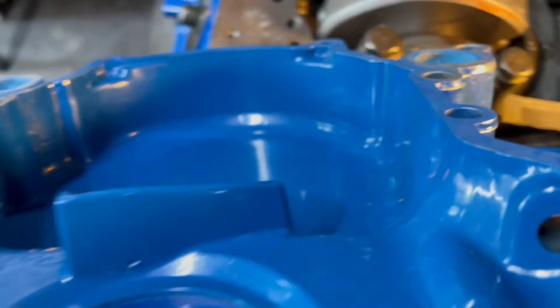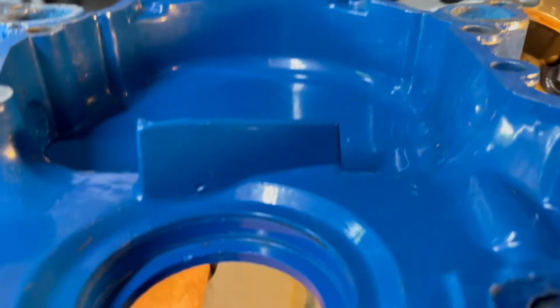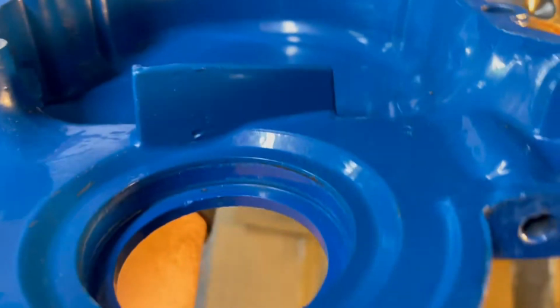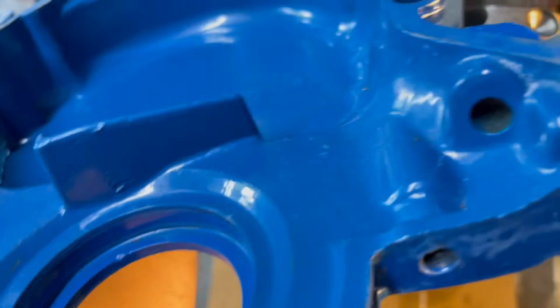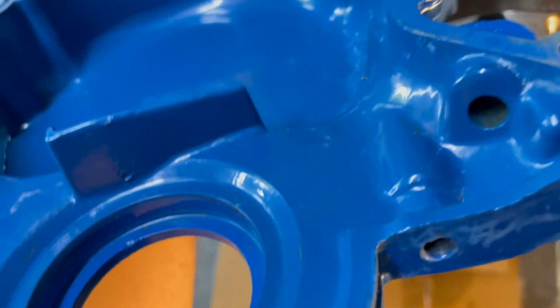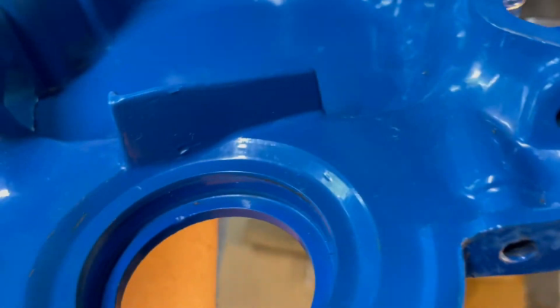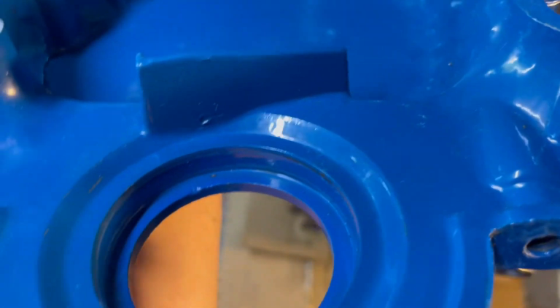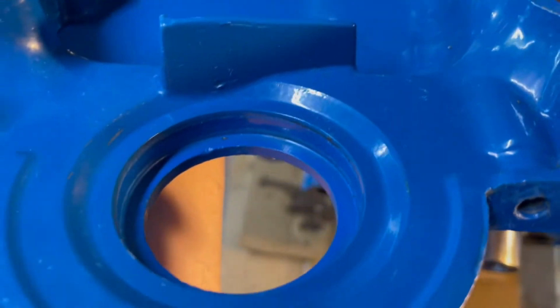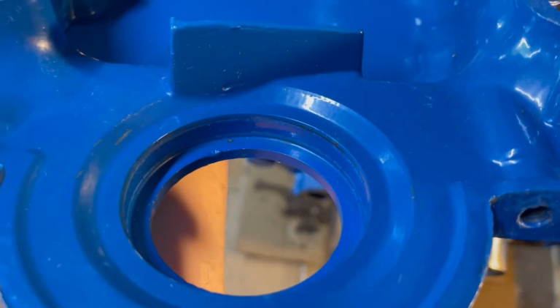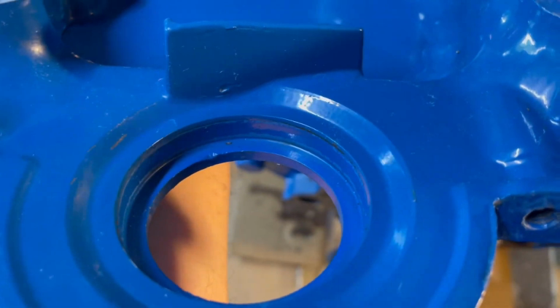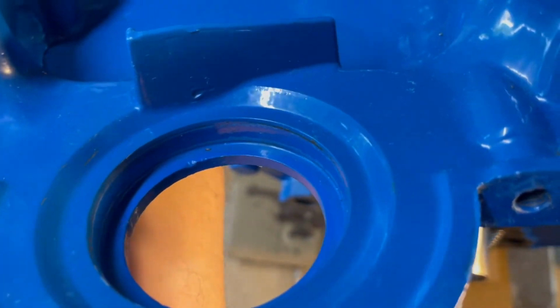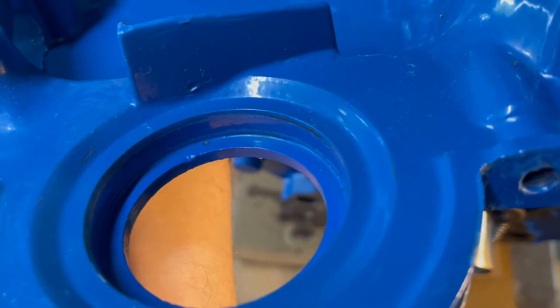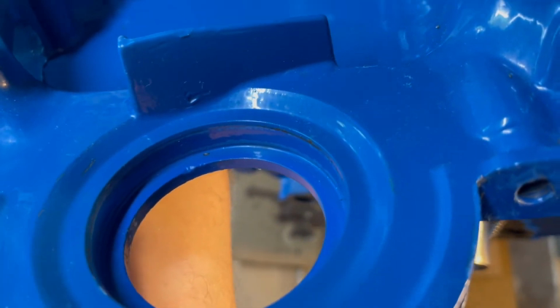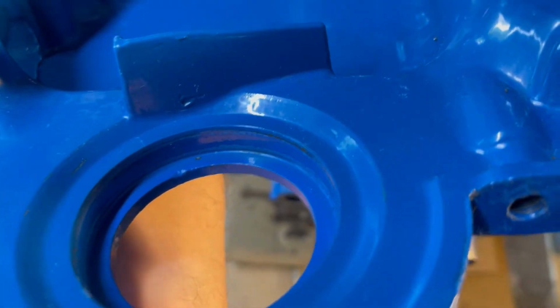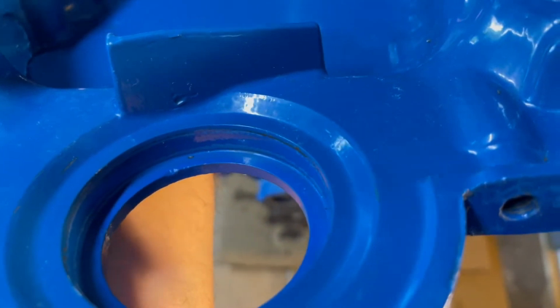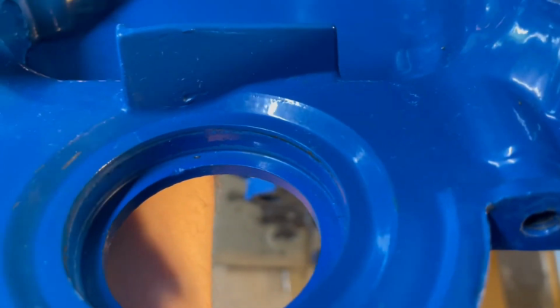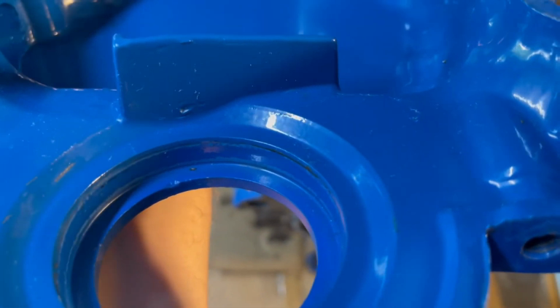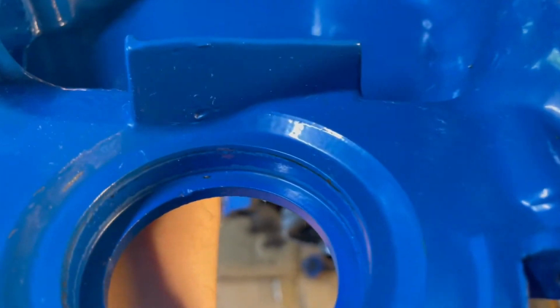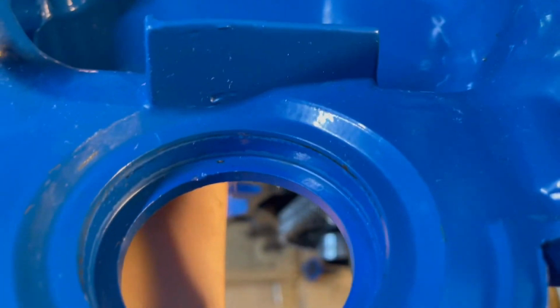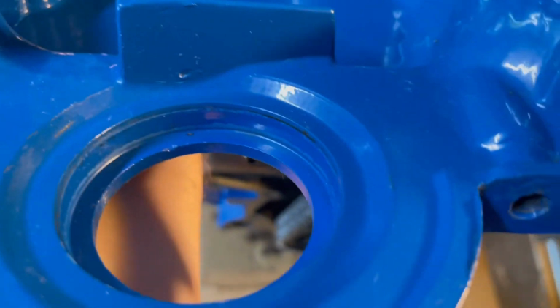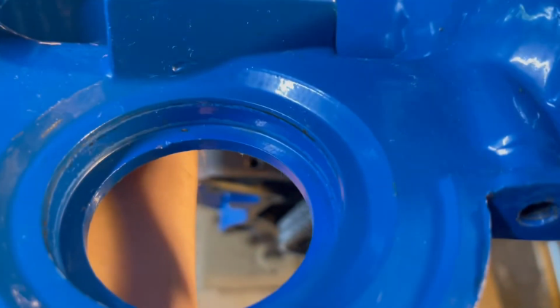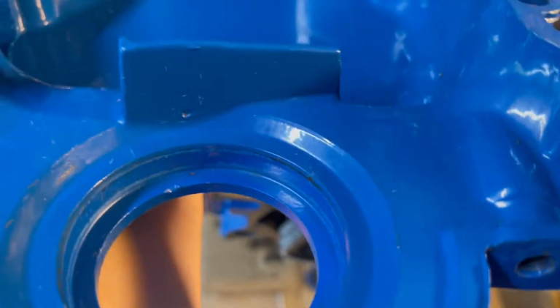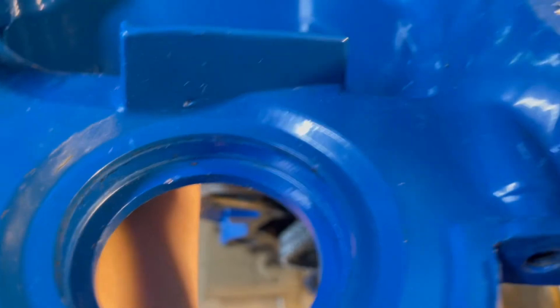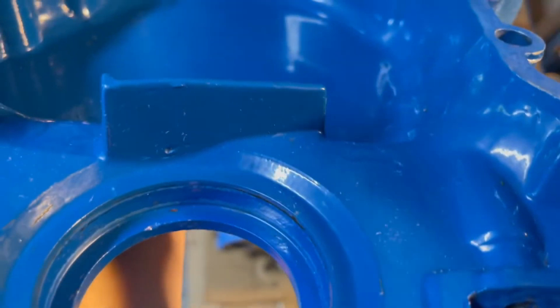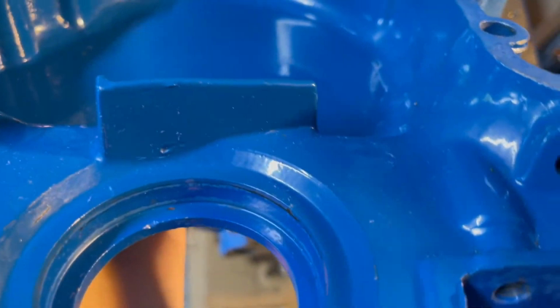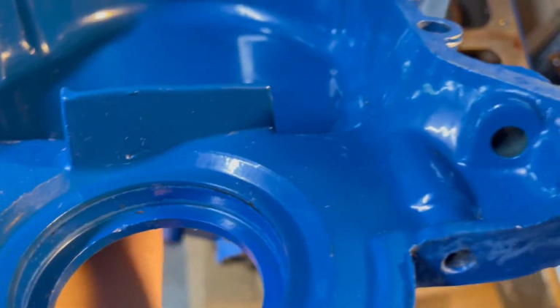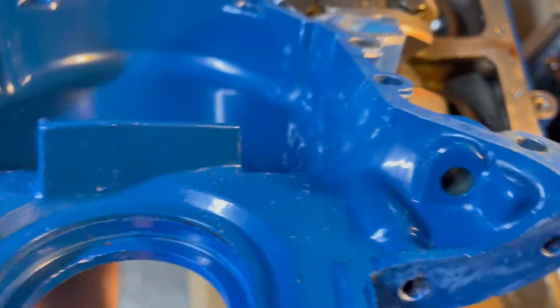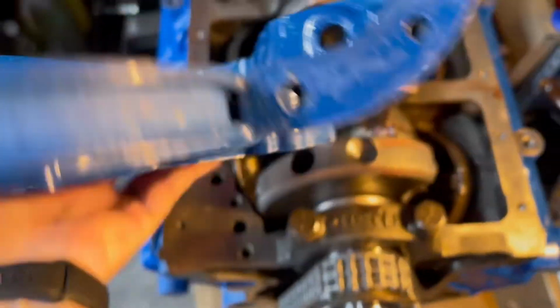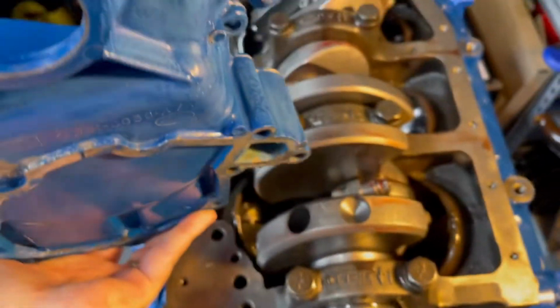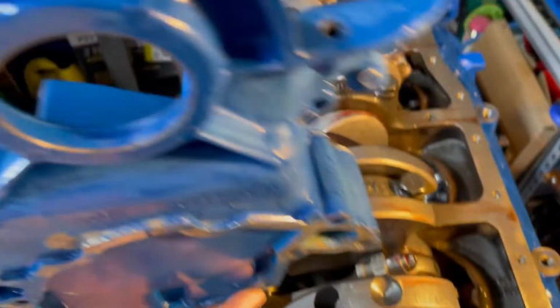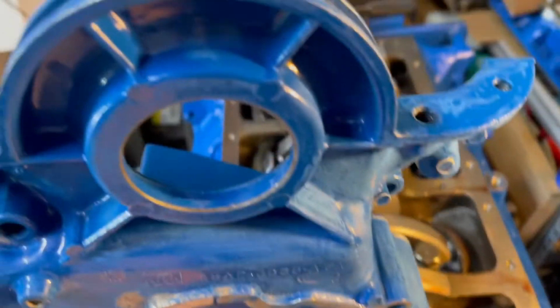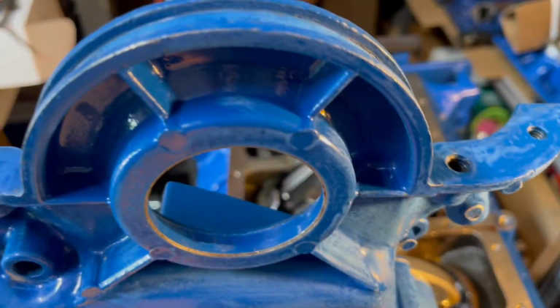I have these early covers where the seal comes in from the back side, which is a pain because if you need to replace that seal, the timing cover has to come off. There are ones where it pops in from the front.